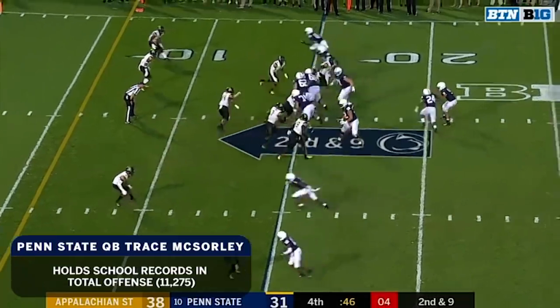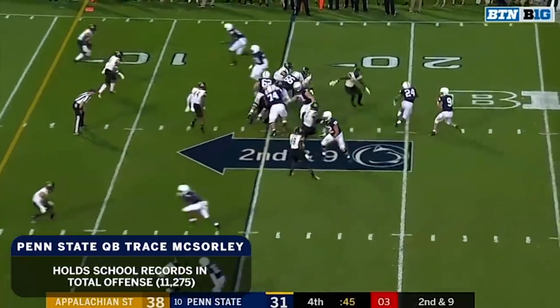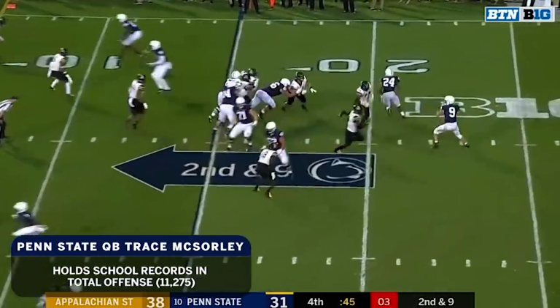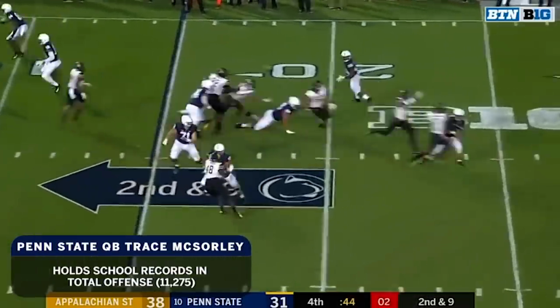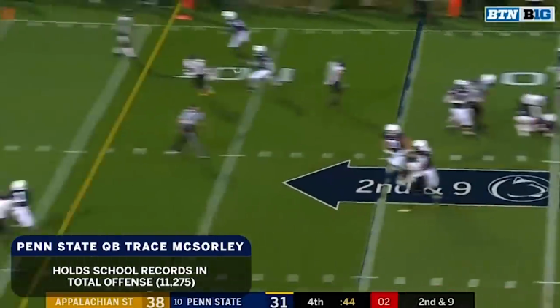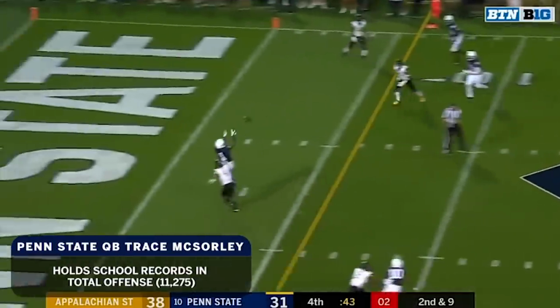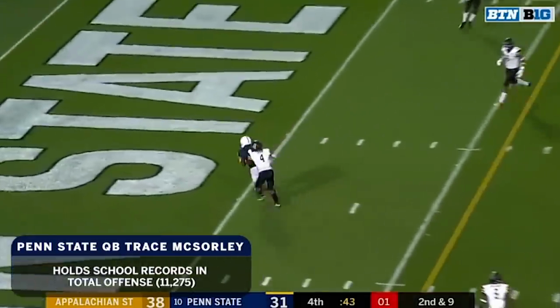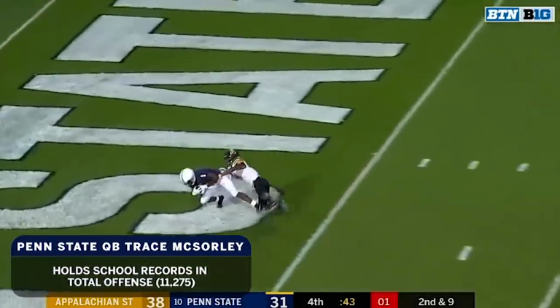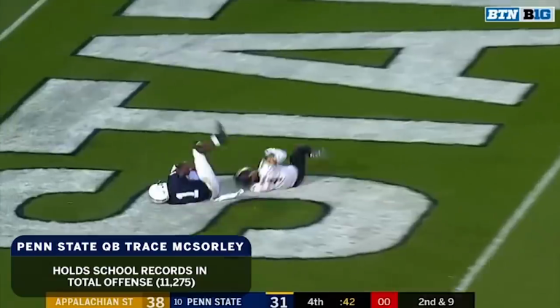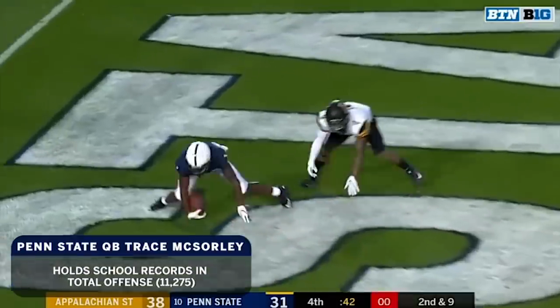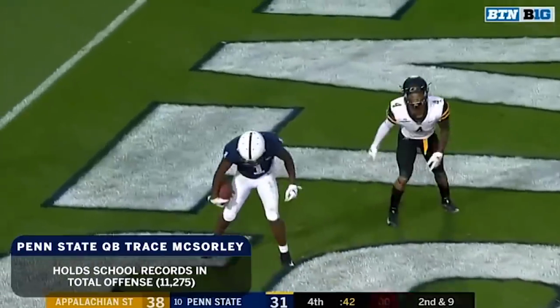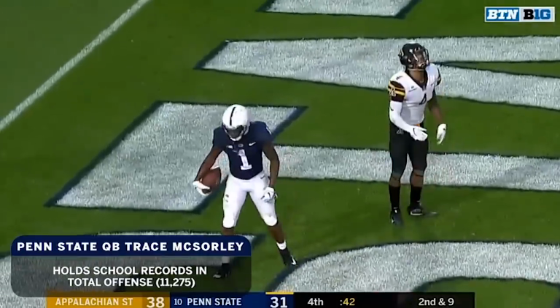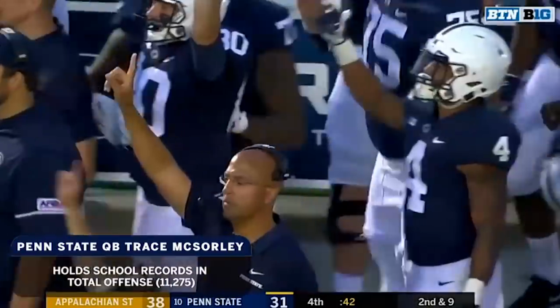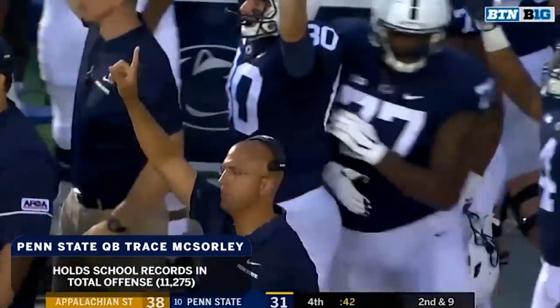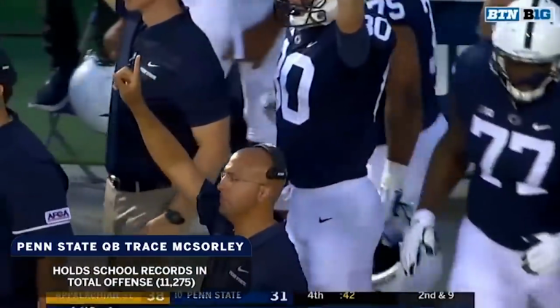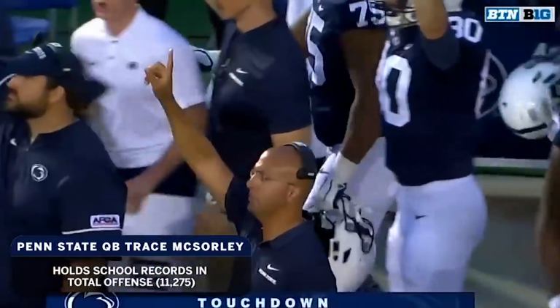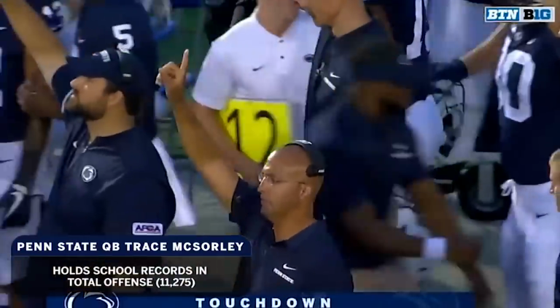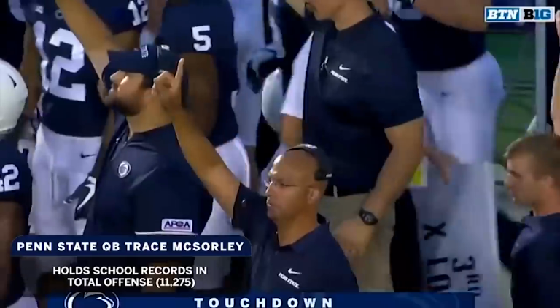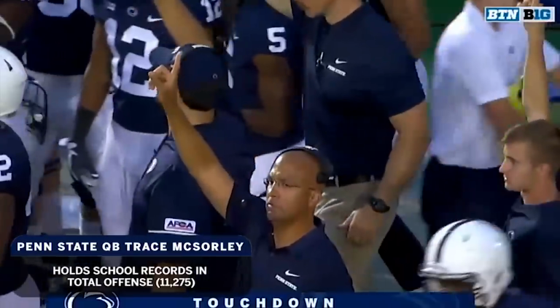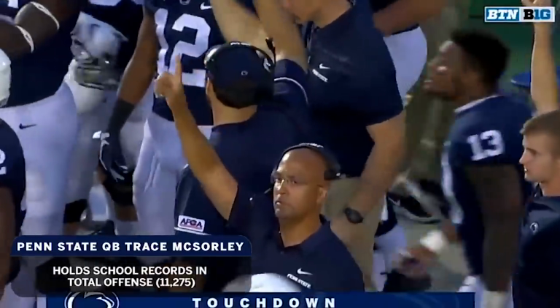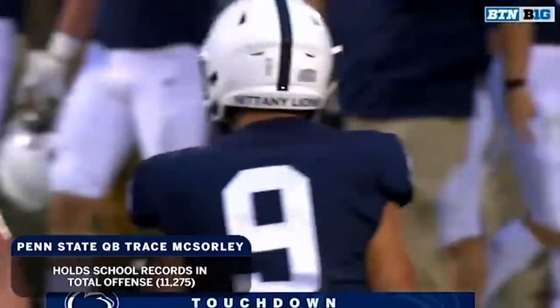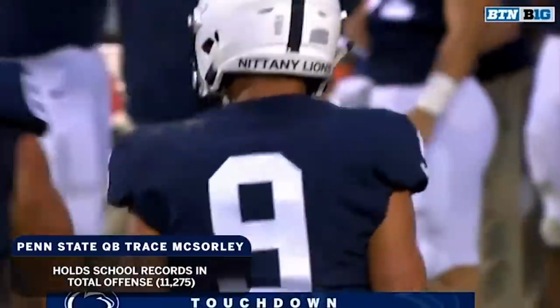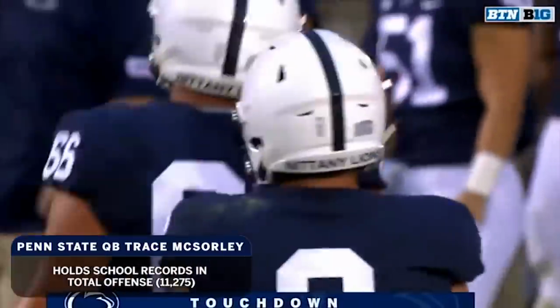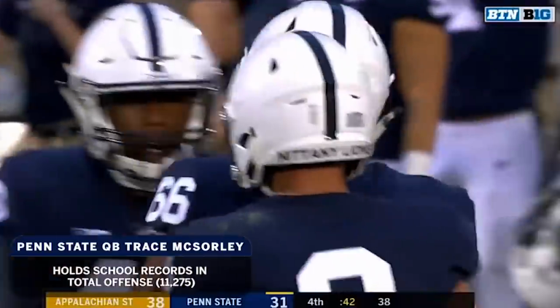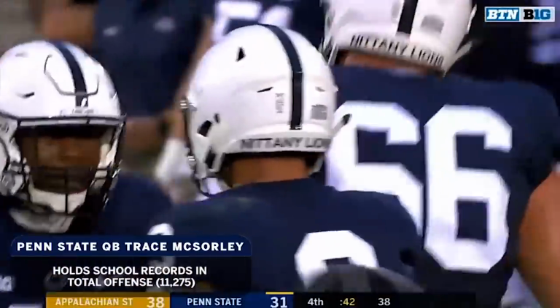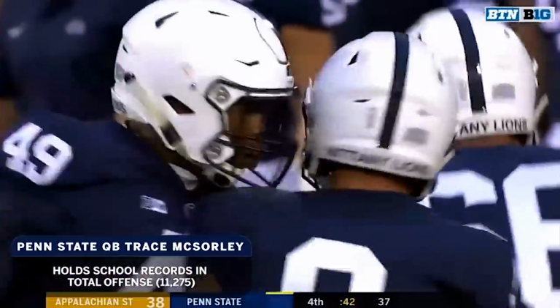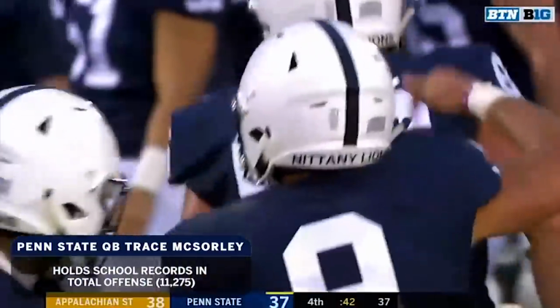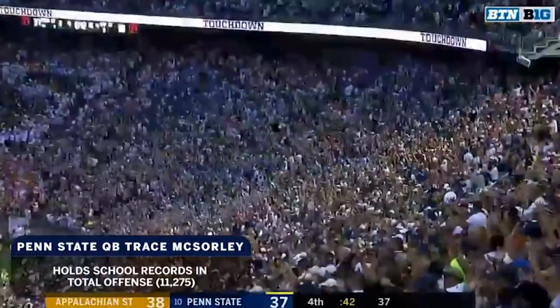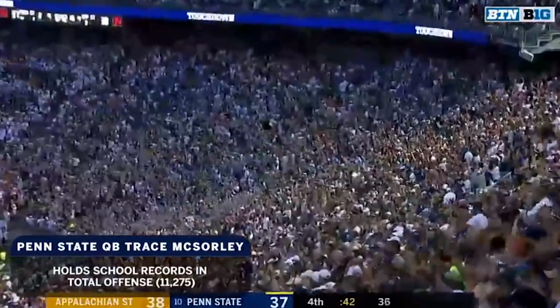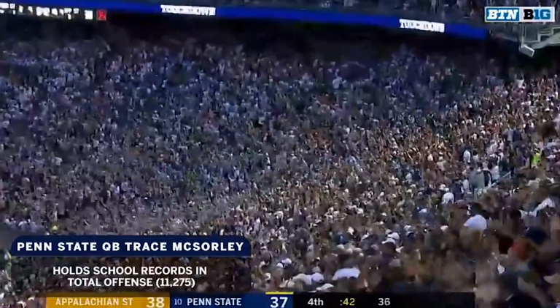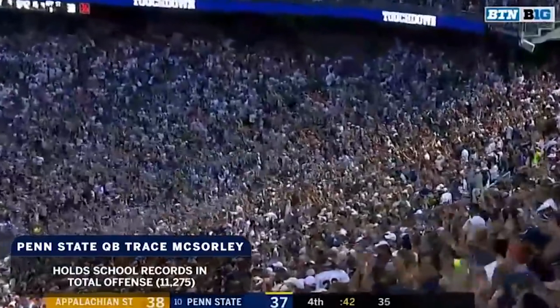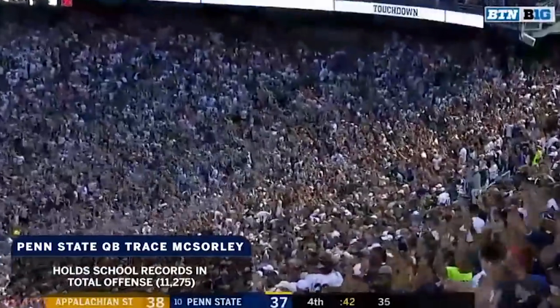They brought pressure. Play action, McSorley throwing for the endzone! Hamler's got a touchdown! What a throw! Pressure in his face — that's a Heisman play right there!